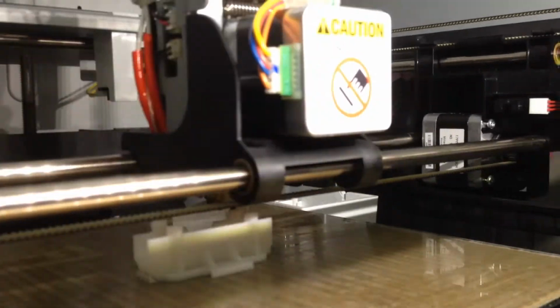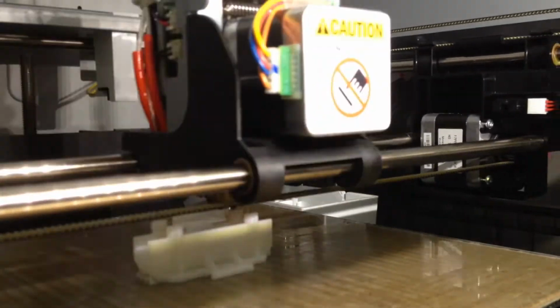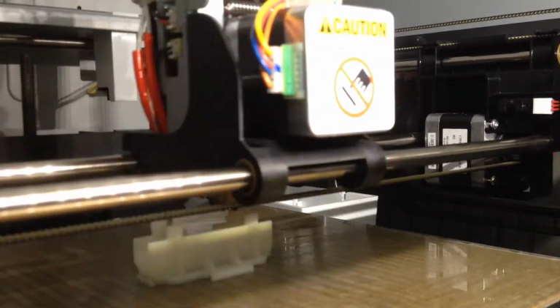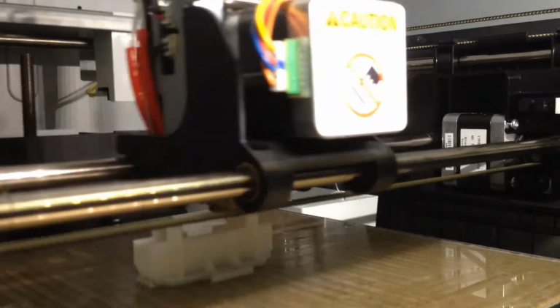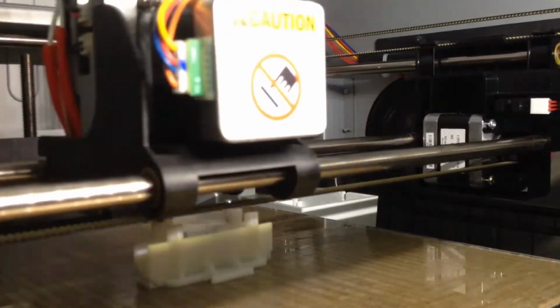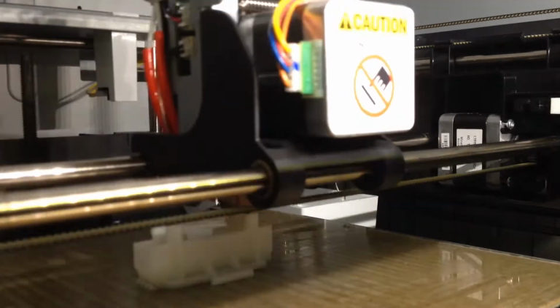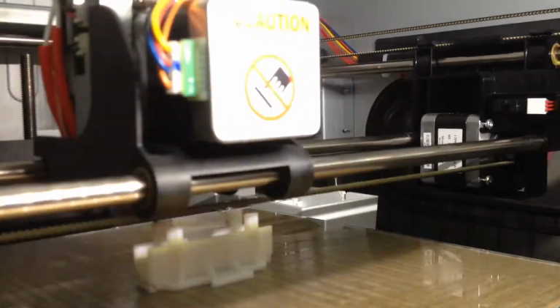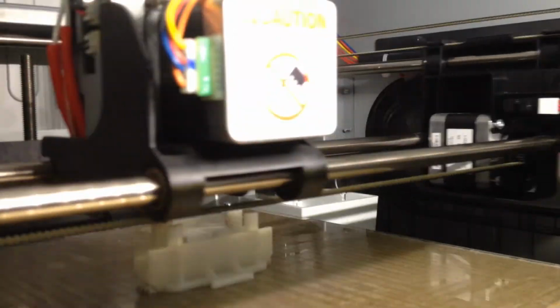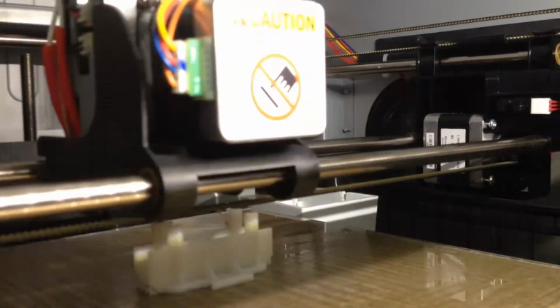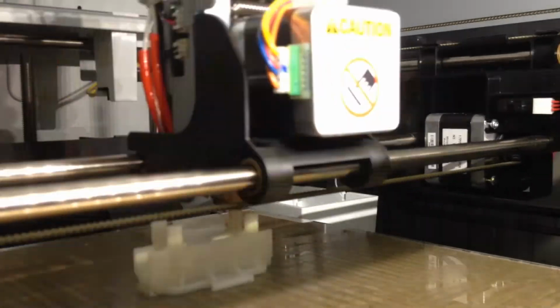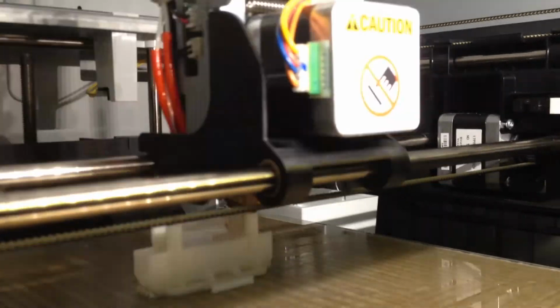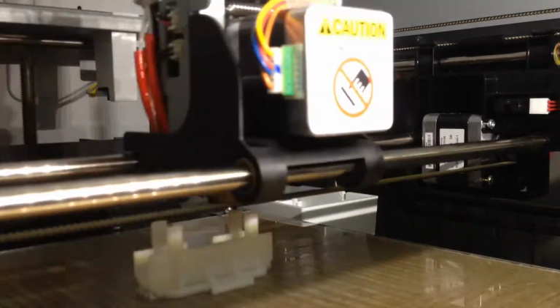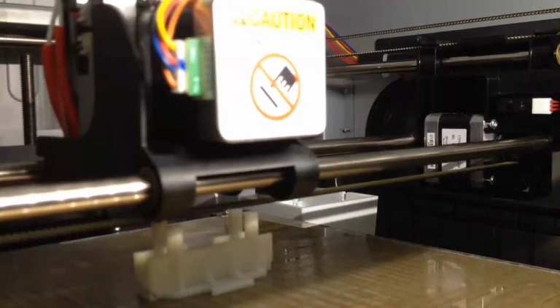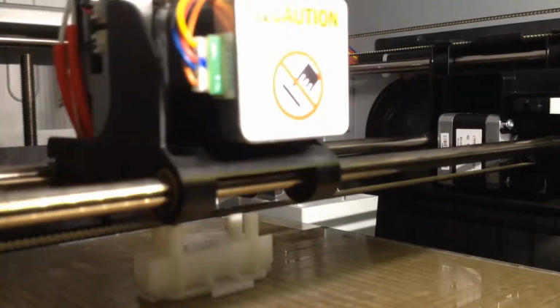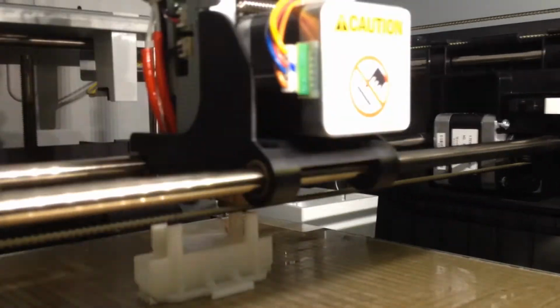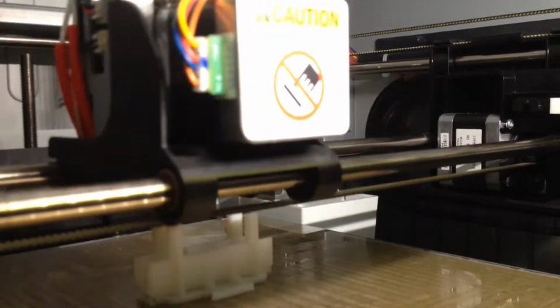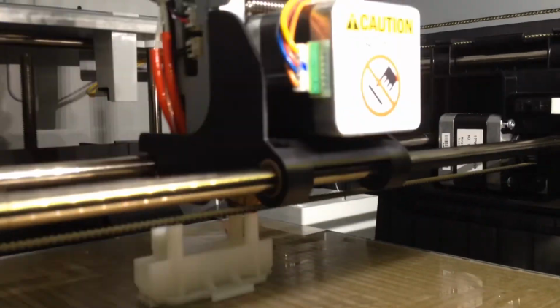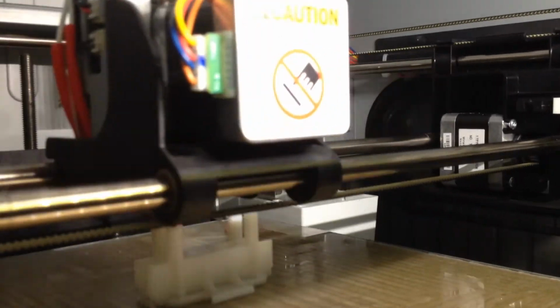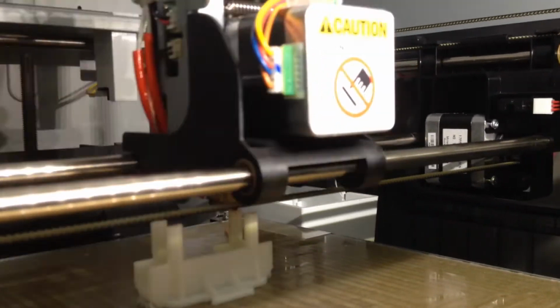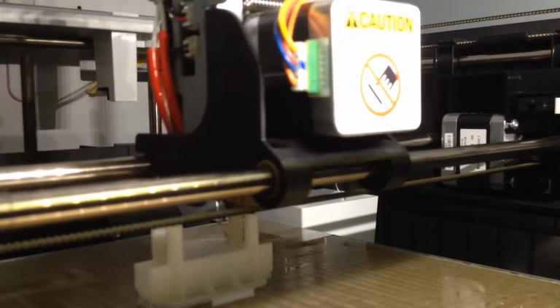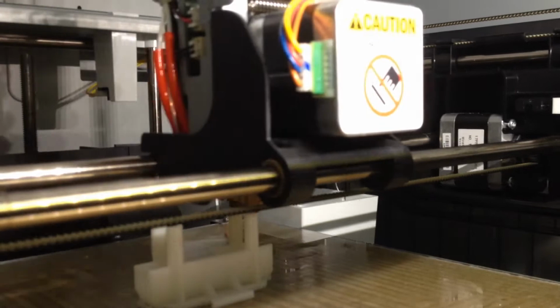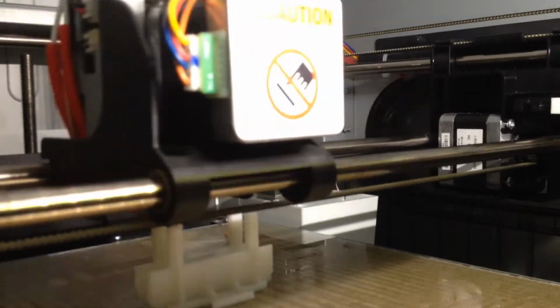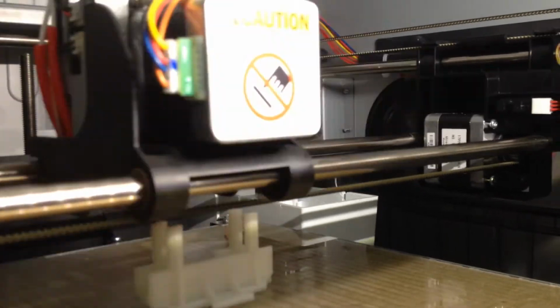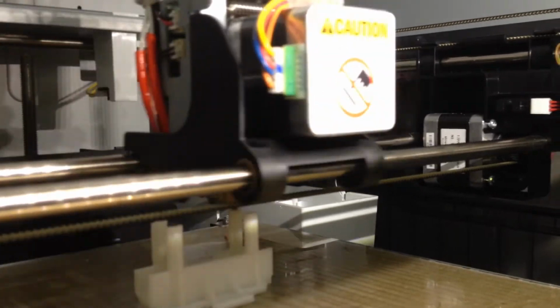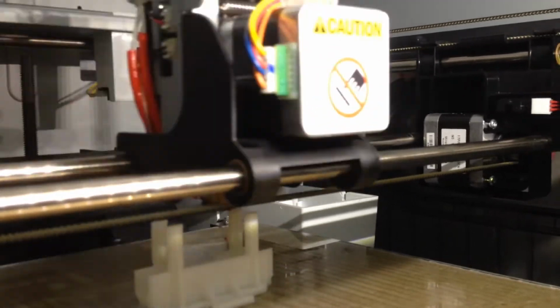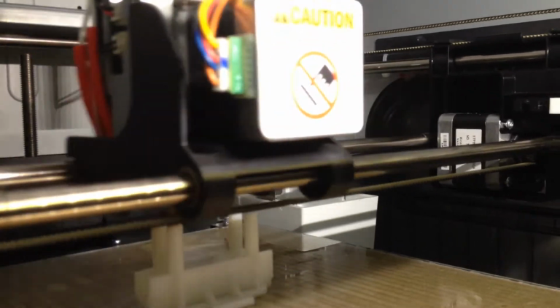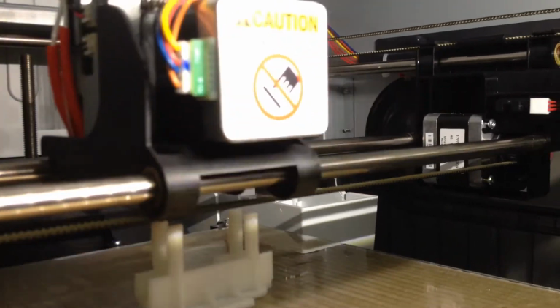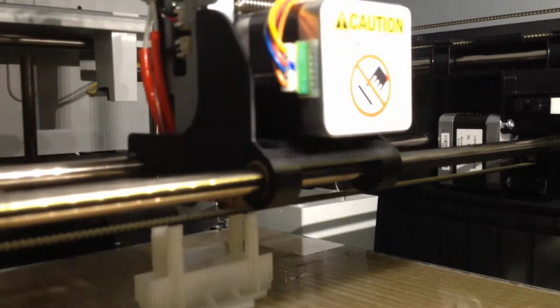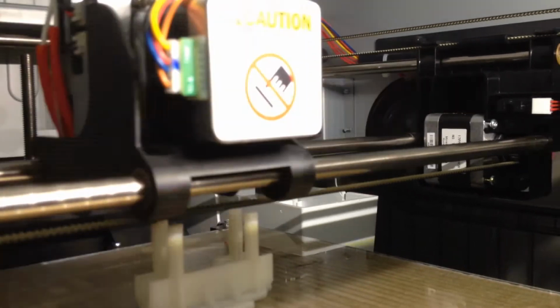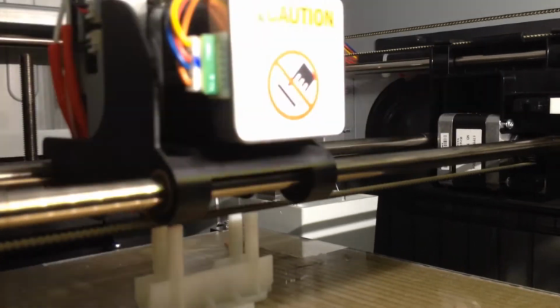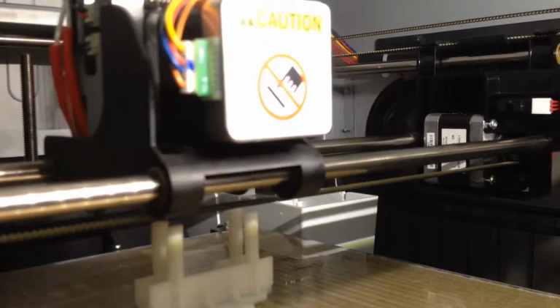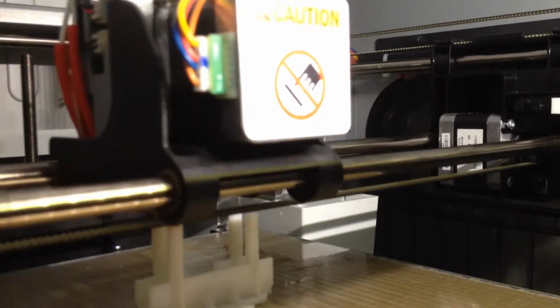The actual 3D model that I'm printing here can be downloaded from a website called Thingiverse. To give you a little bit of a hand, I've included the link down below in the description, so if you do want to print one for yourself, go ahead.